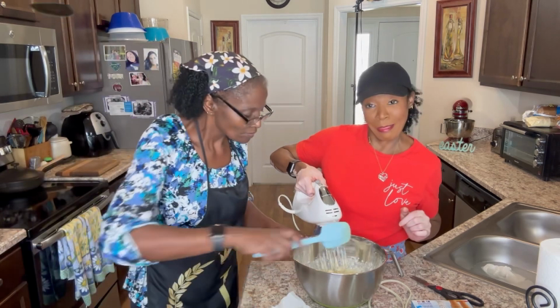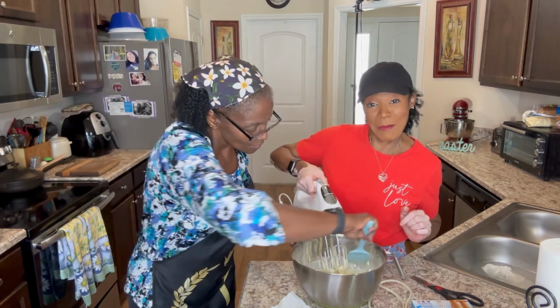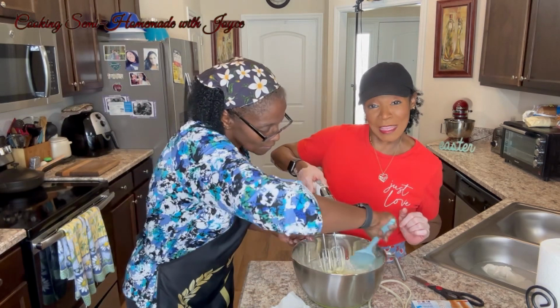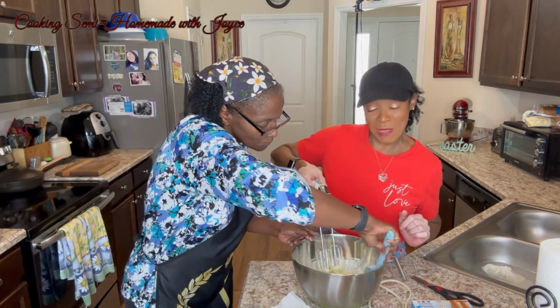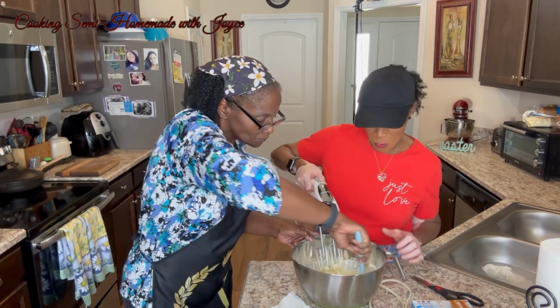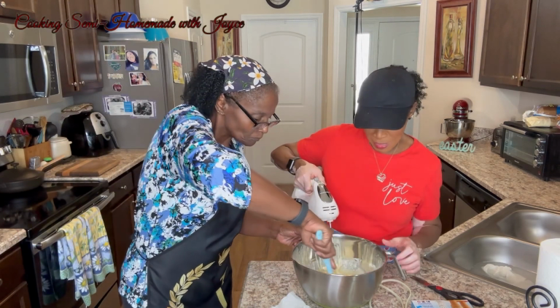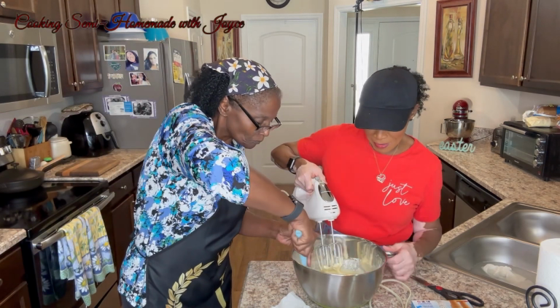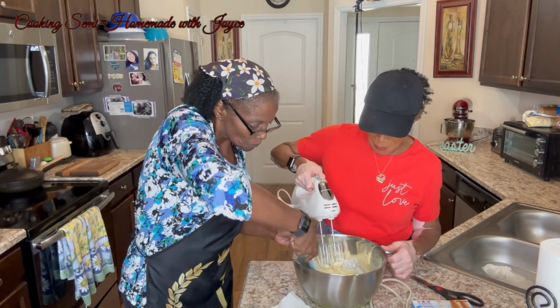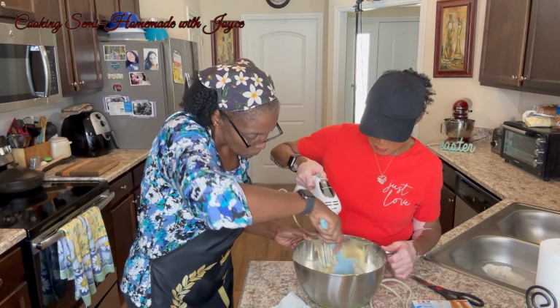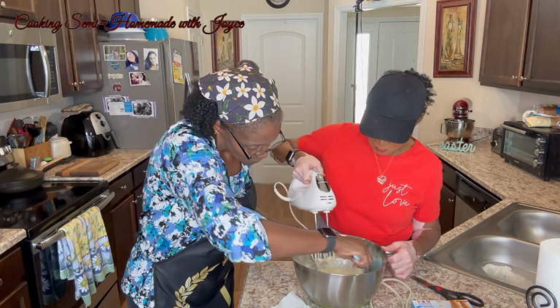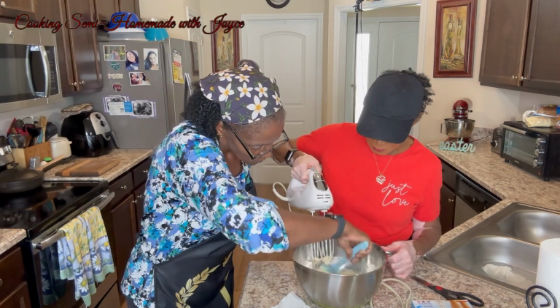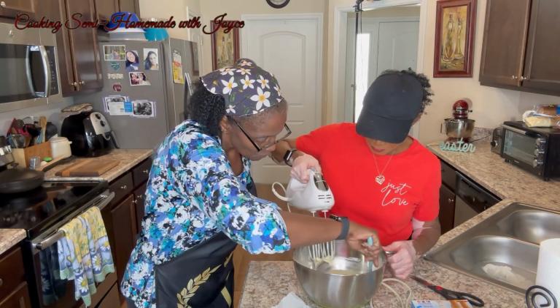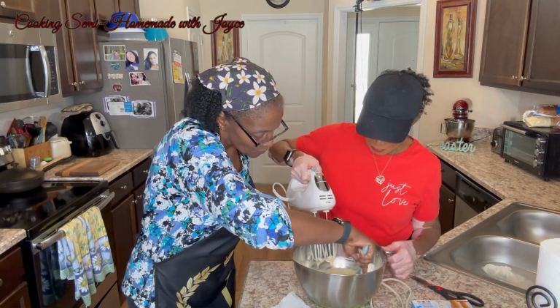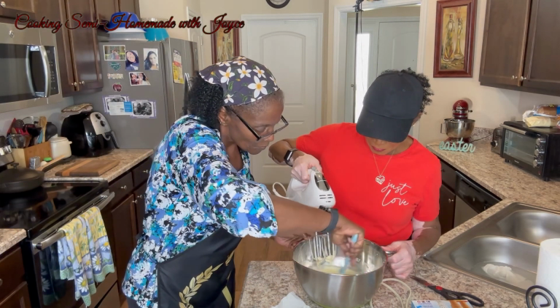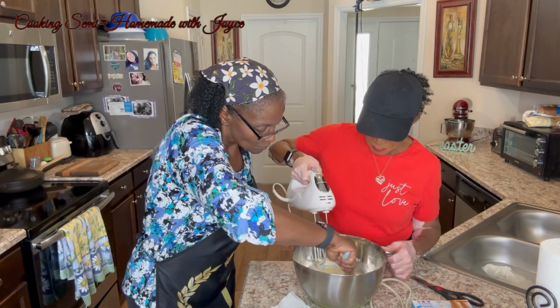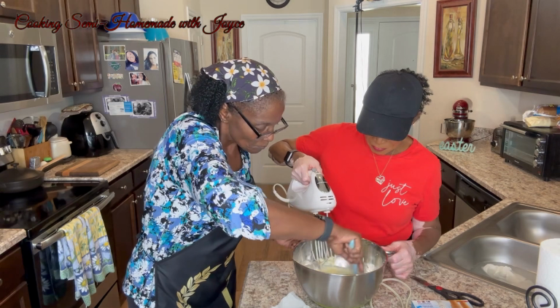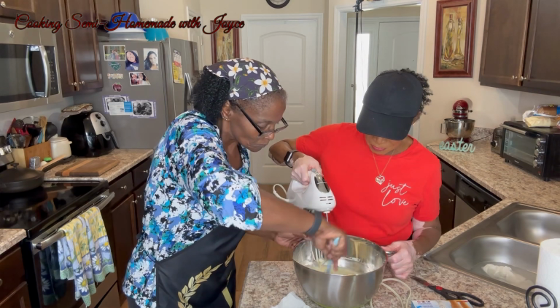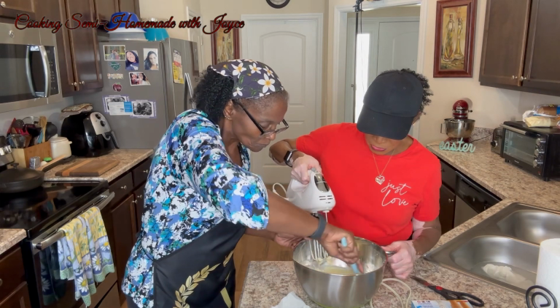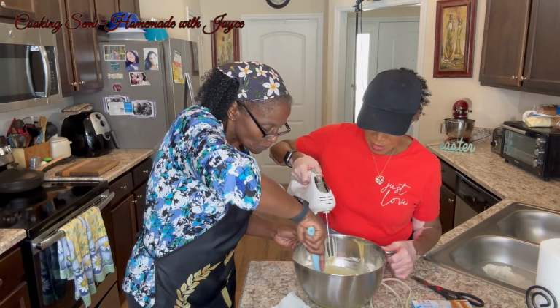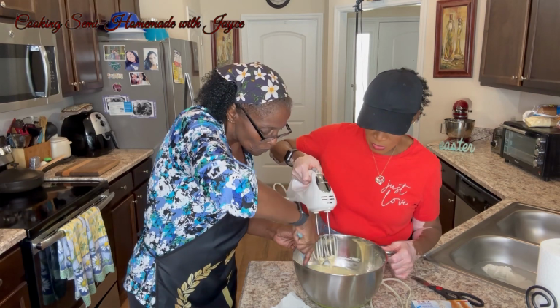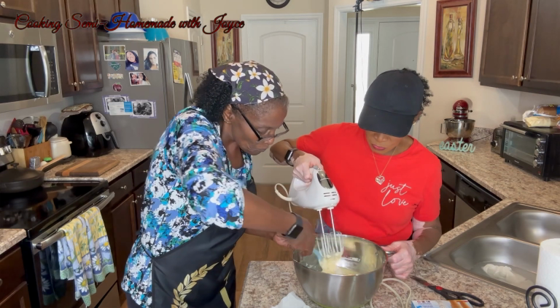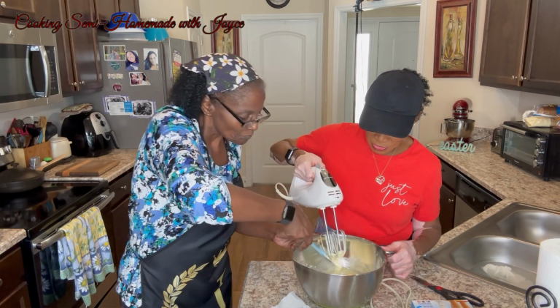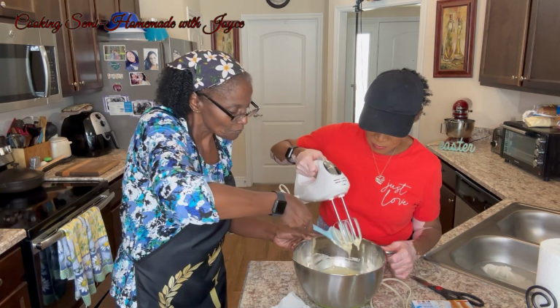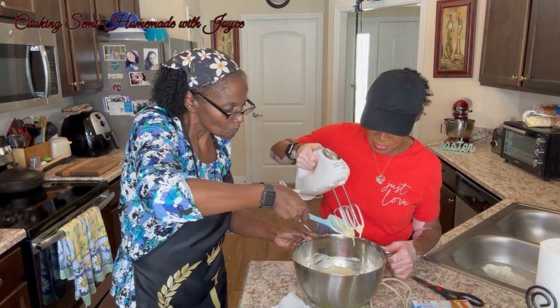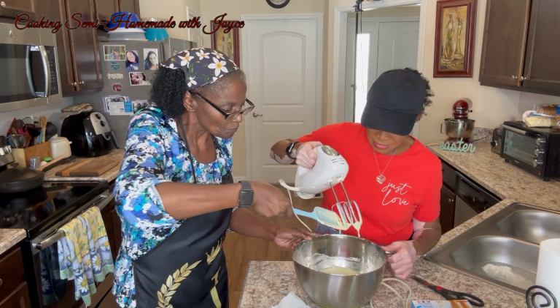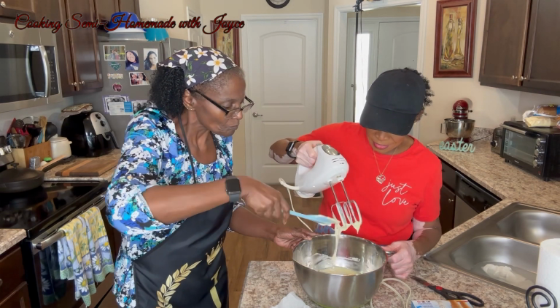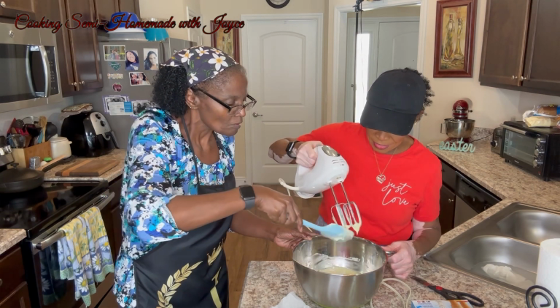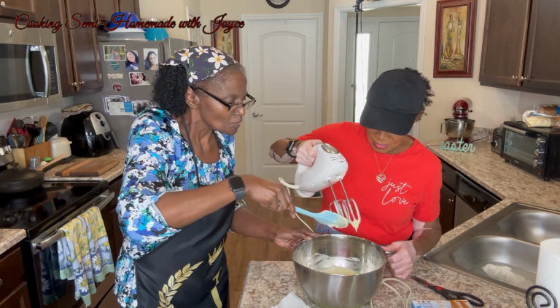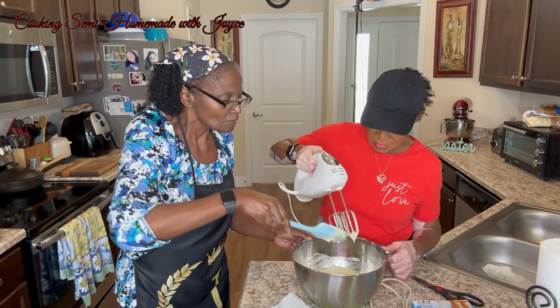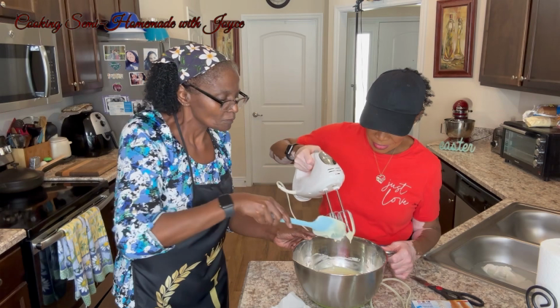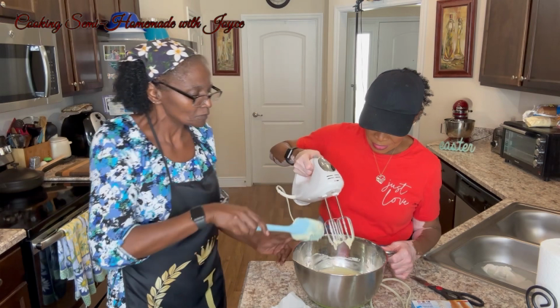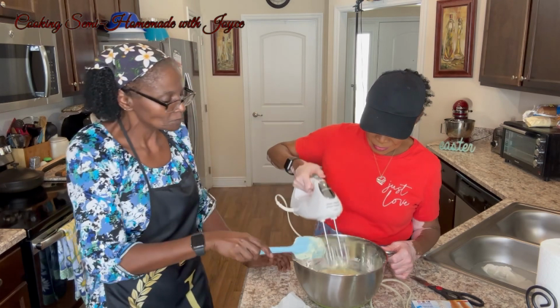We're just making sure halfway through to make sure everything is mixed up.